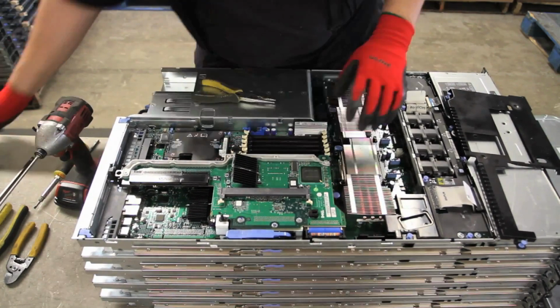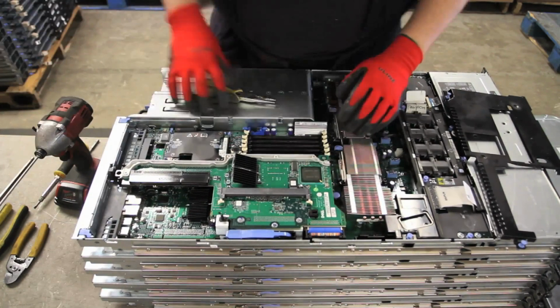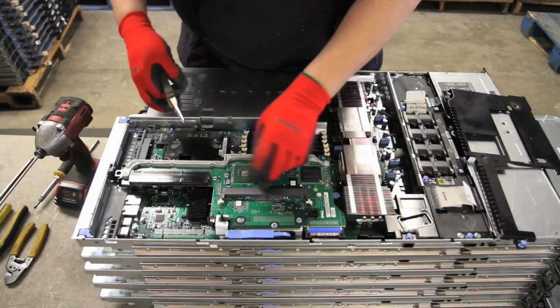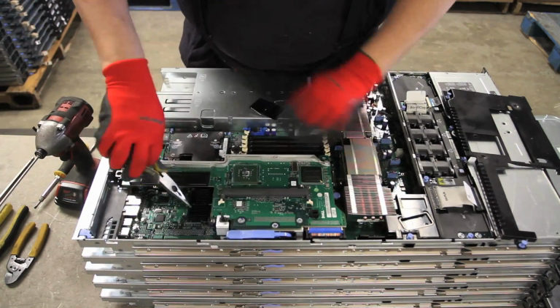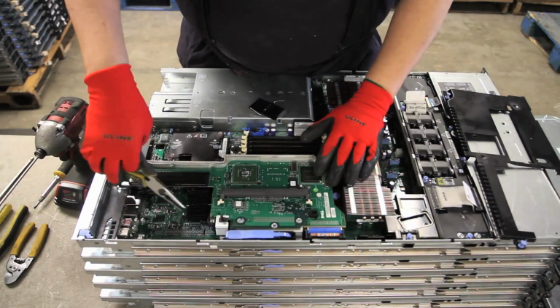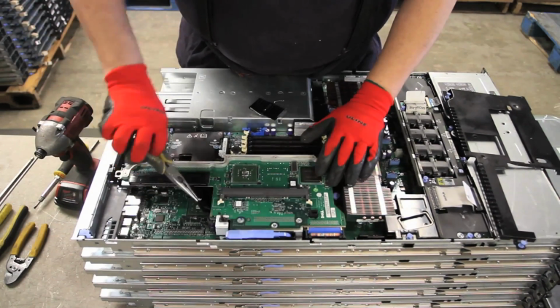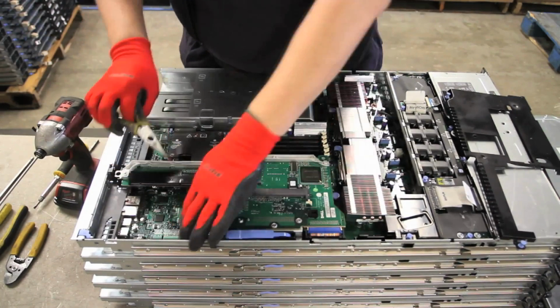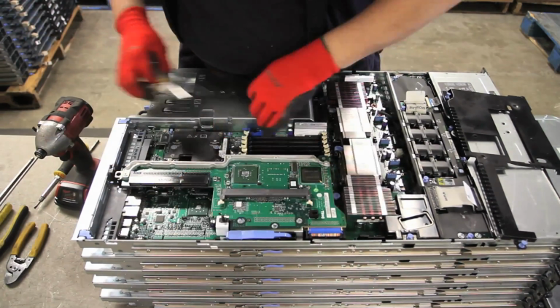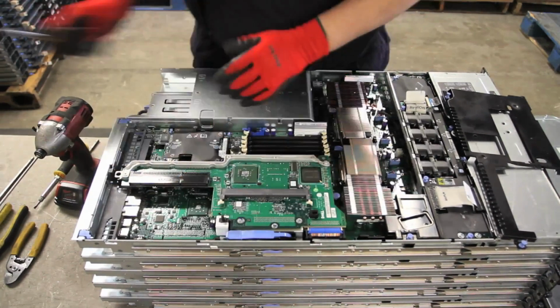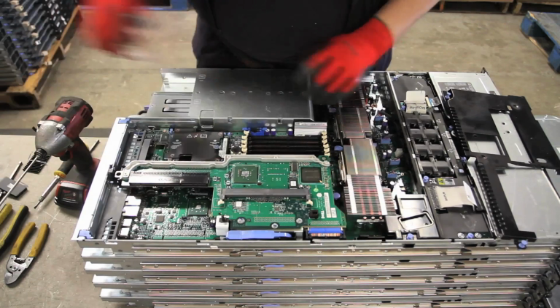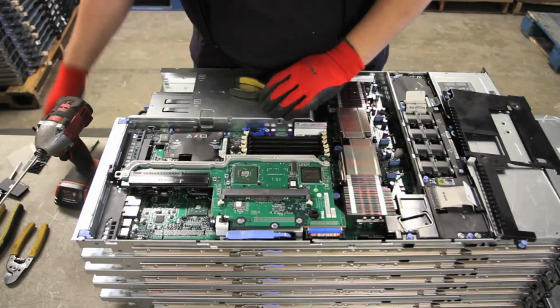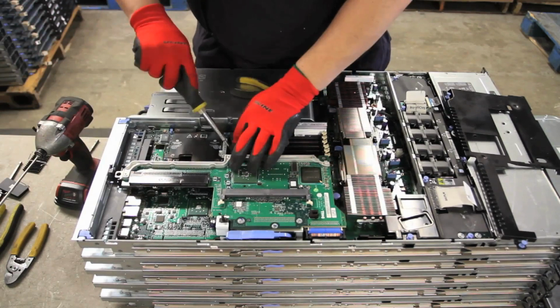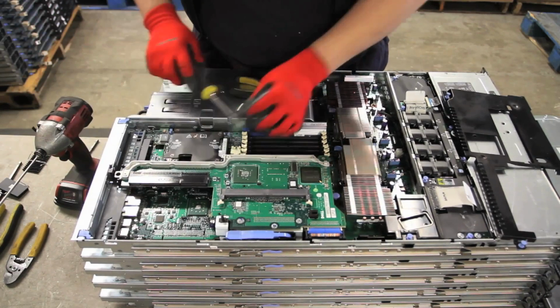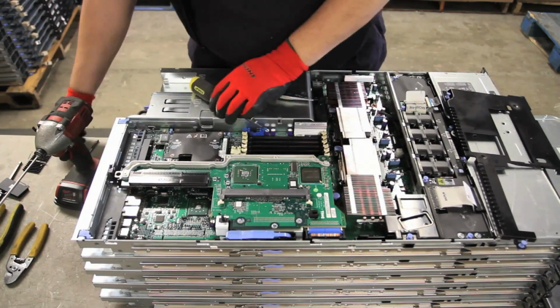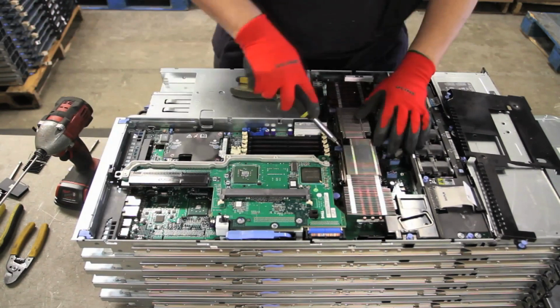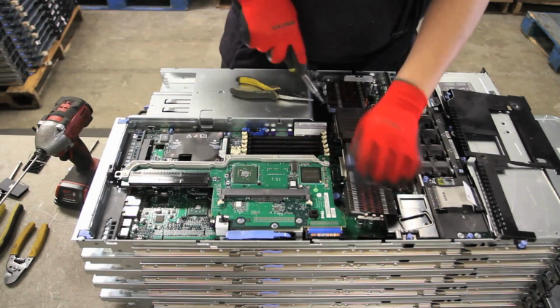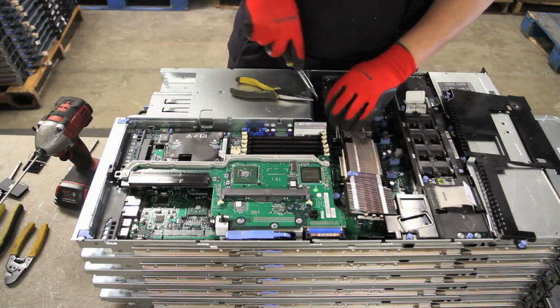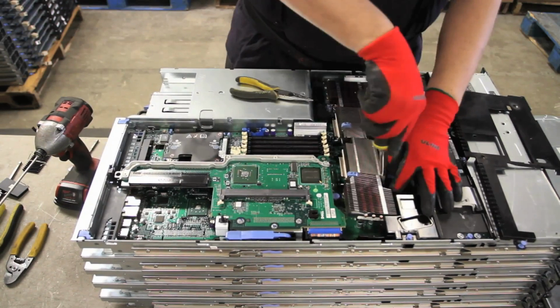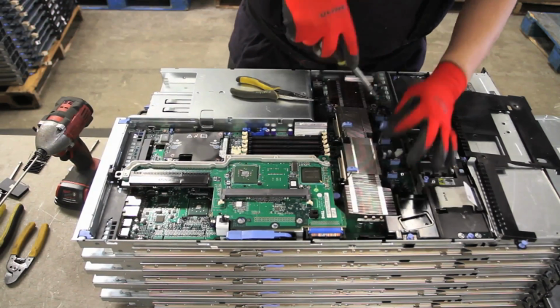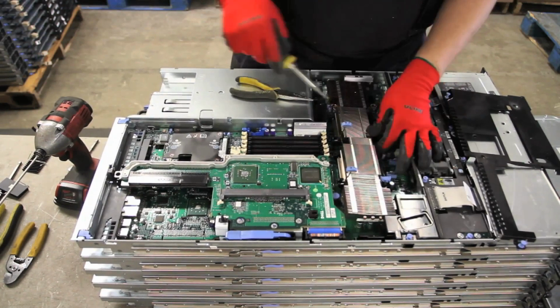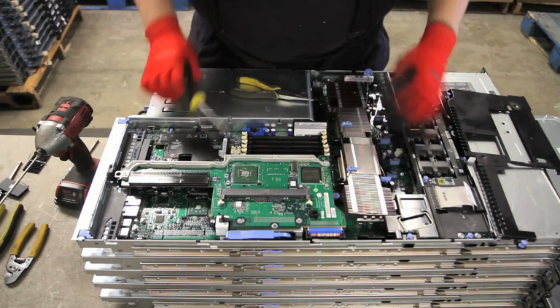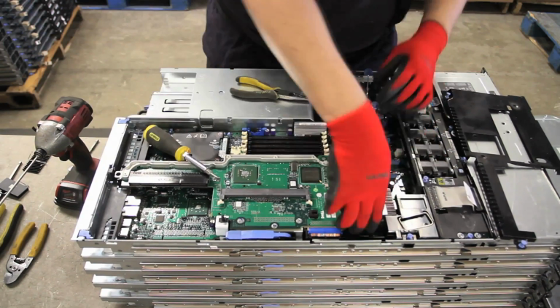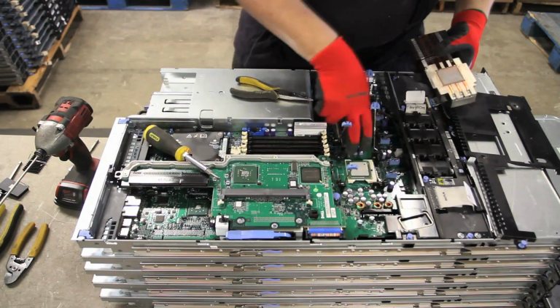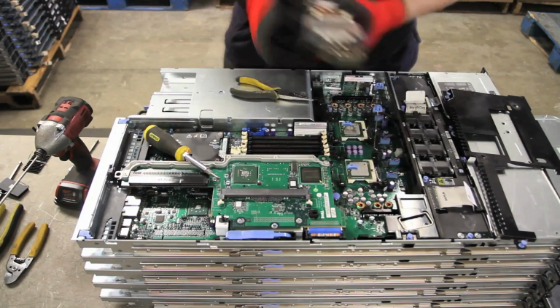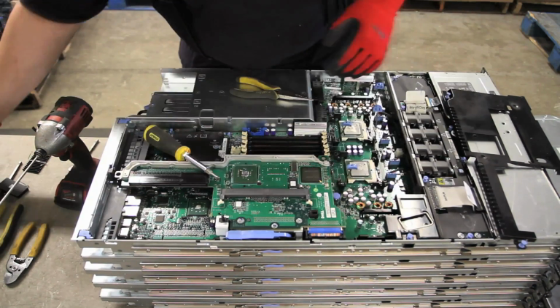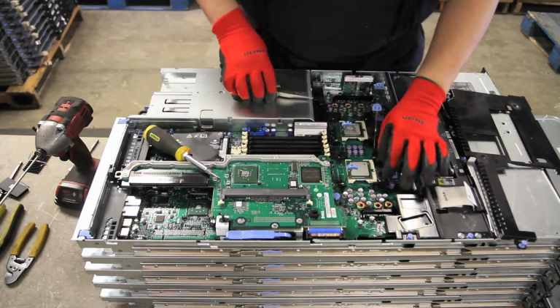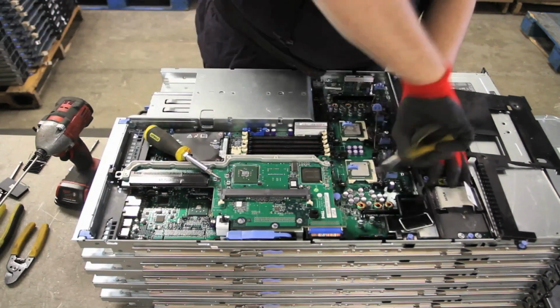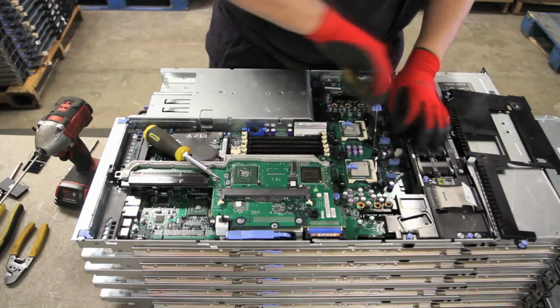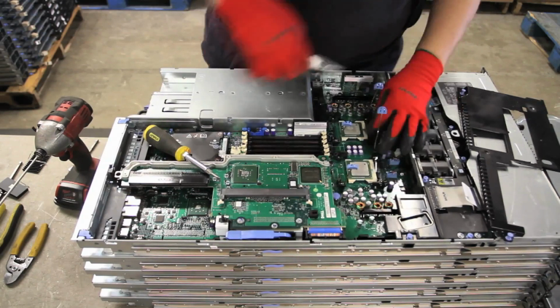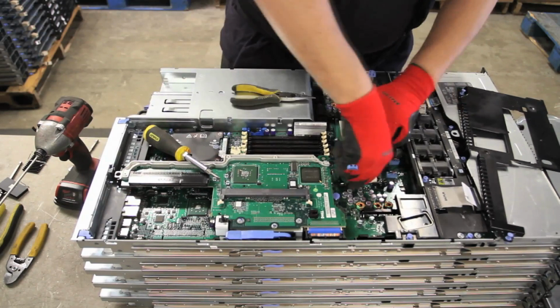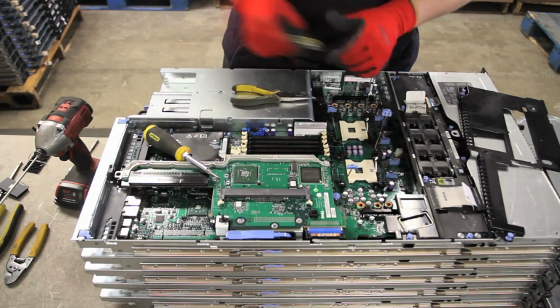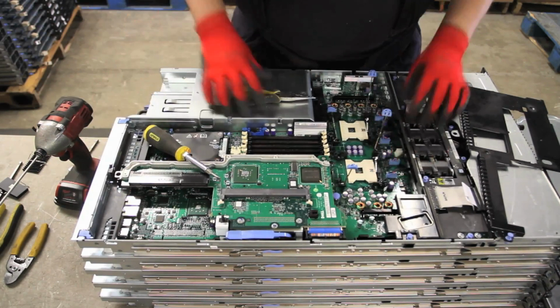All of the different components of the server, such as power supplies, case fans, CPUs, RAM, circuit boards, and cables are removed by hand. When possible, we try to re-market these materials.